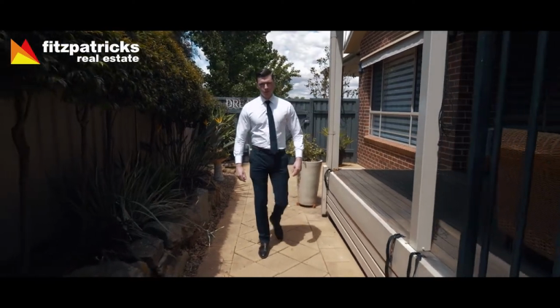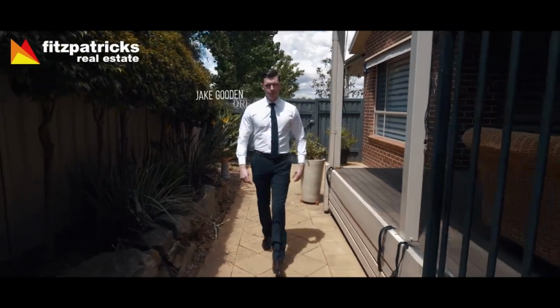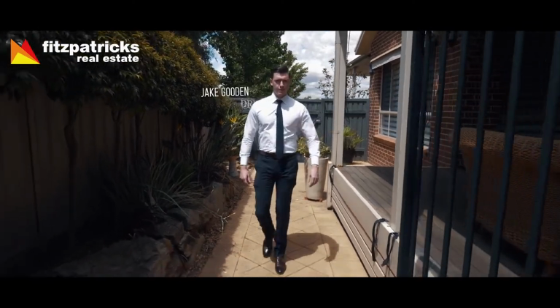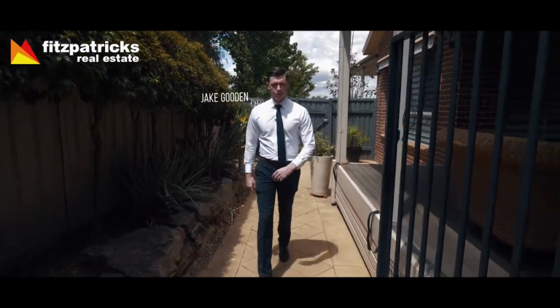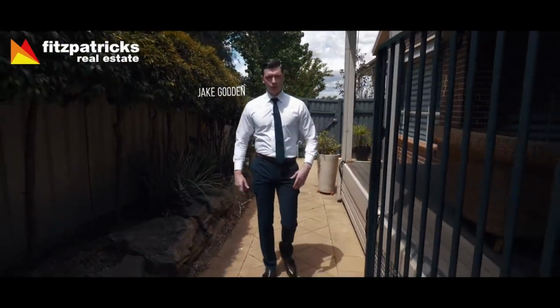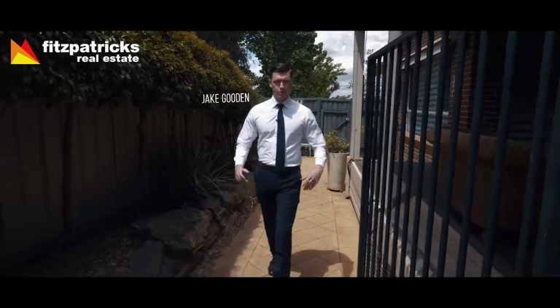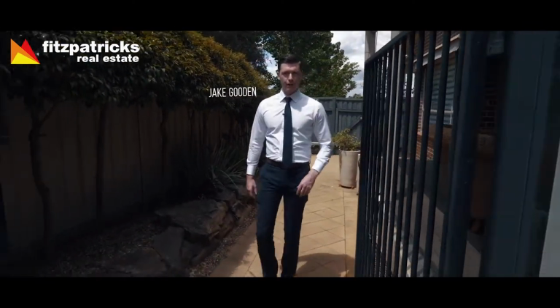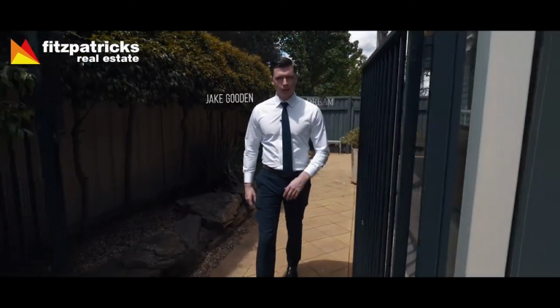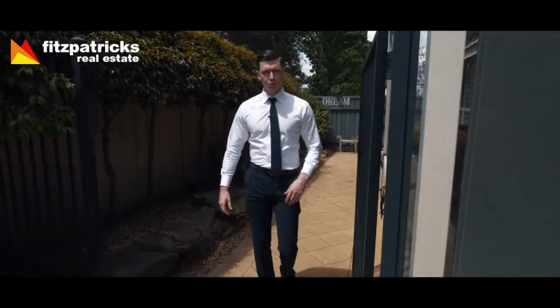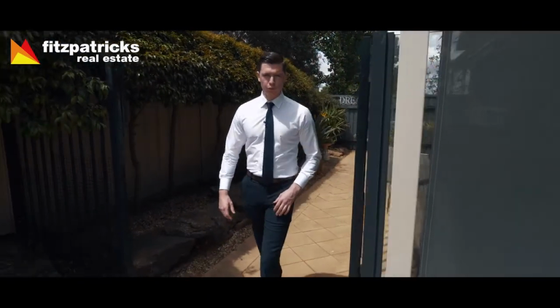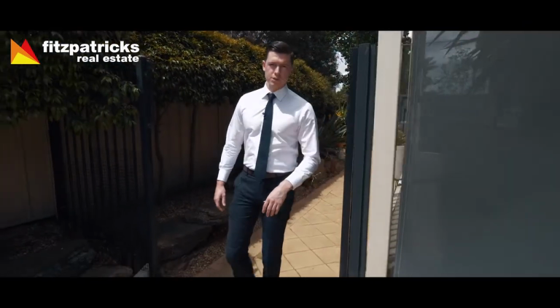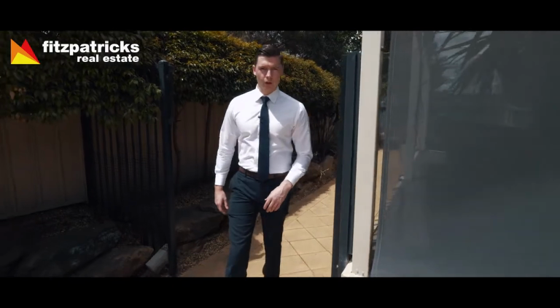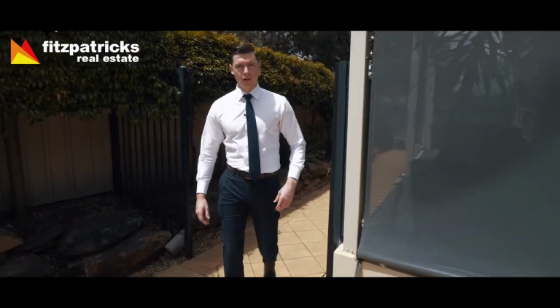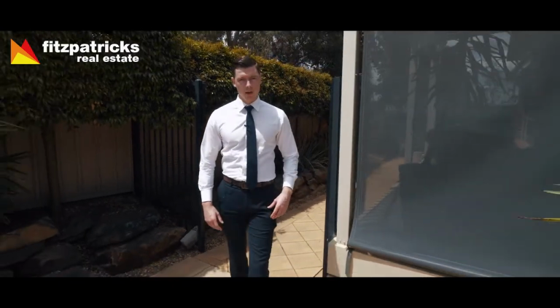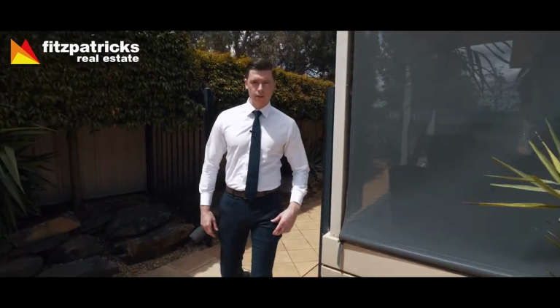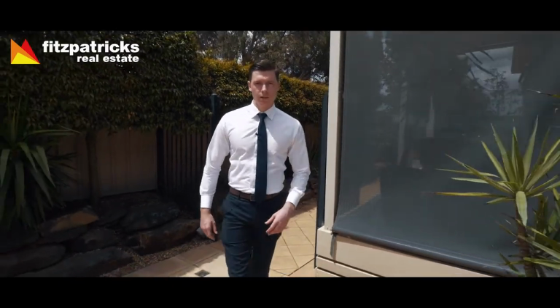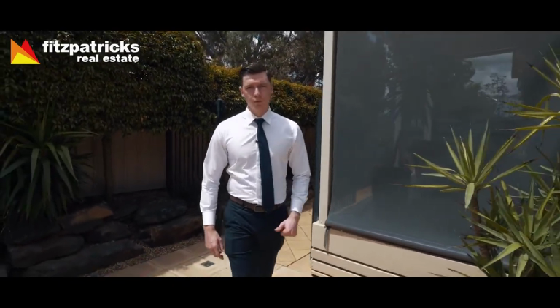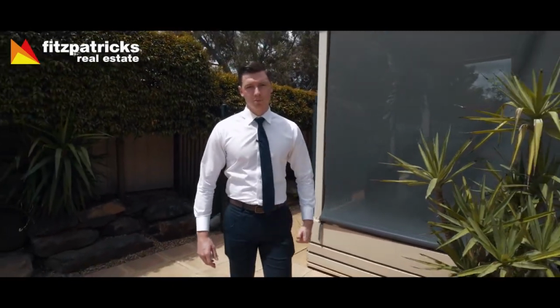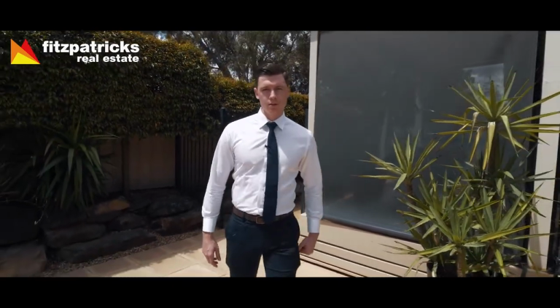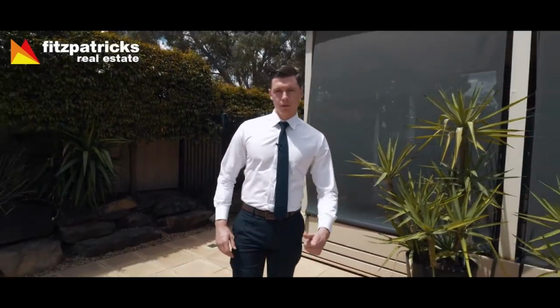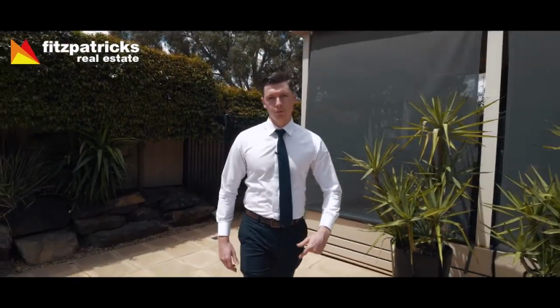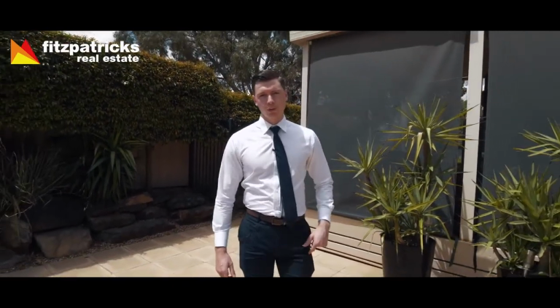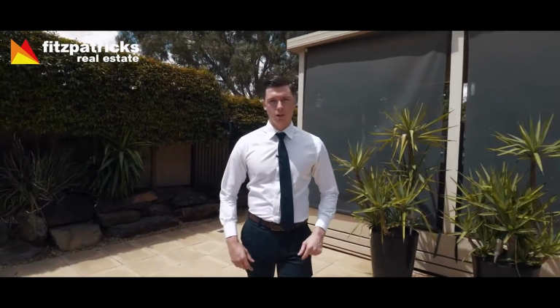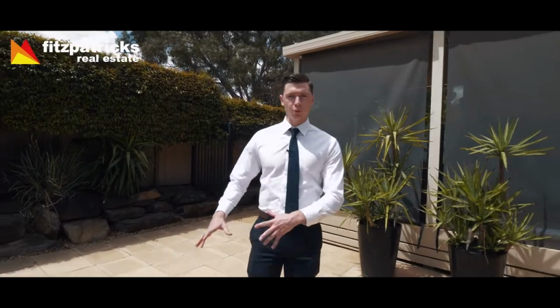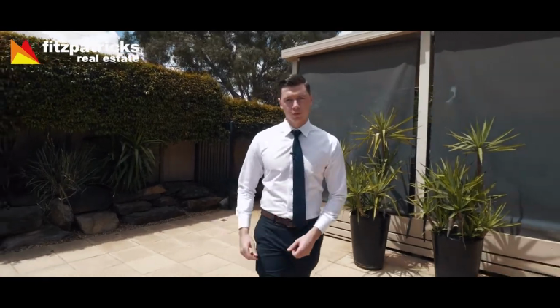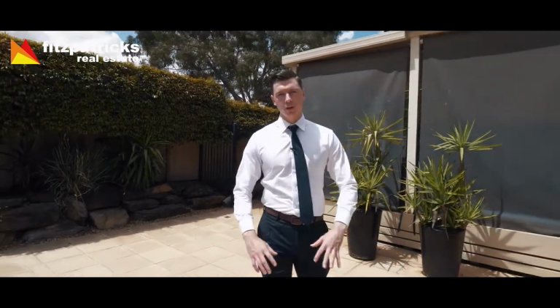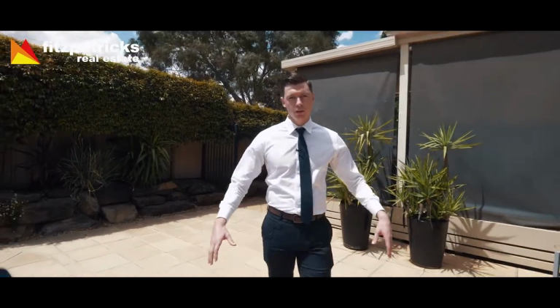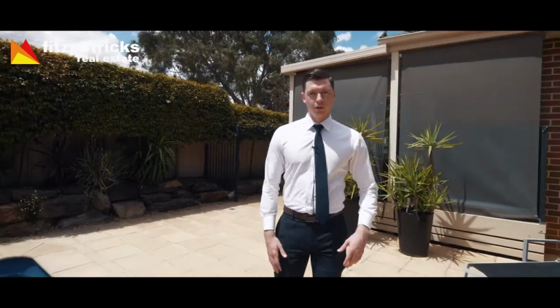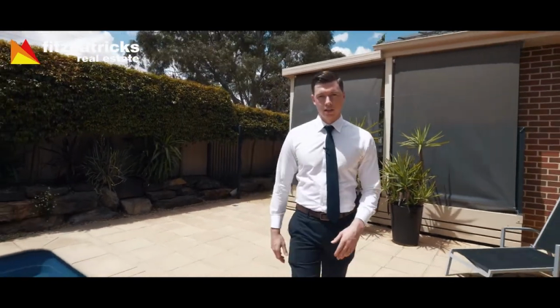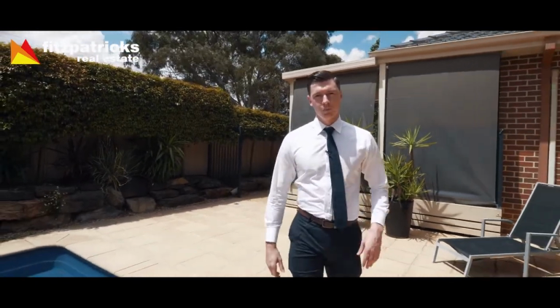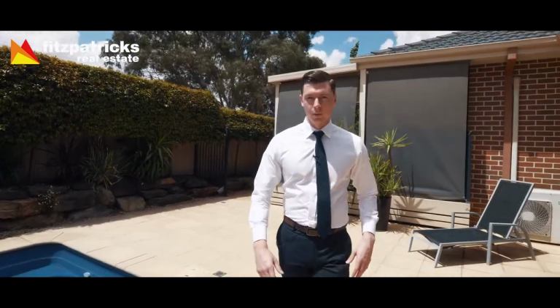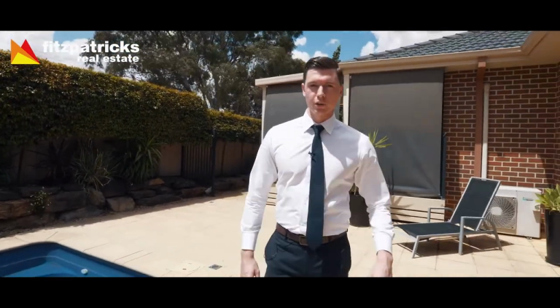G'day guys, Jake from Fitzpatrick's Real Estate, and what an absolute treat I have for you today. A beautiful four bedroom family home in the ever sought after Tatton. Beautiful Venetian blinds, red gum flooring, solar heated pool, open plan living. Guys, this has it all. I can't wait to show you through.